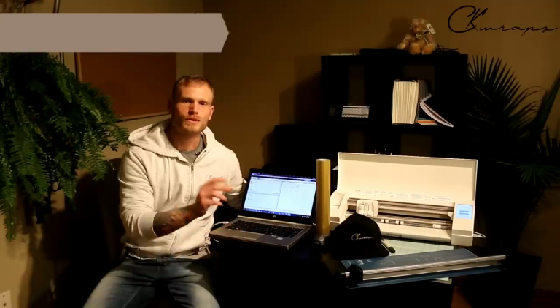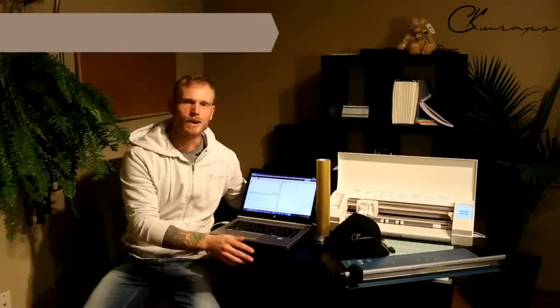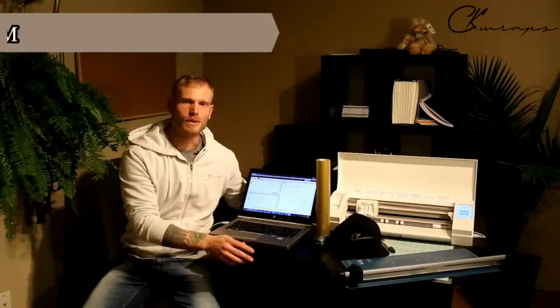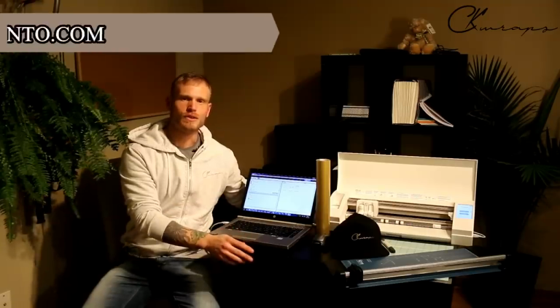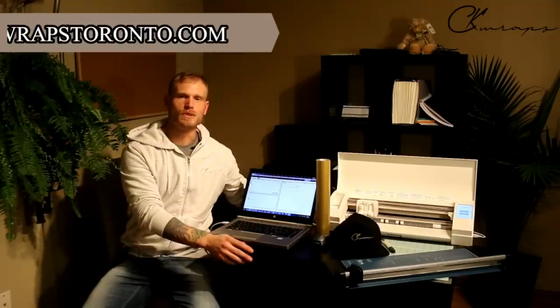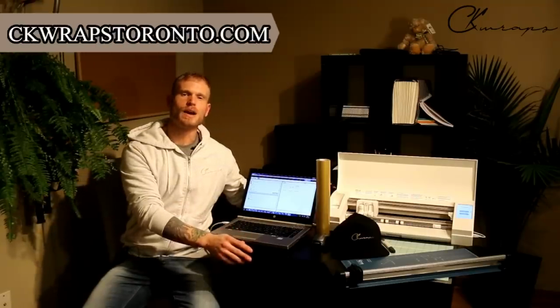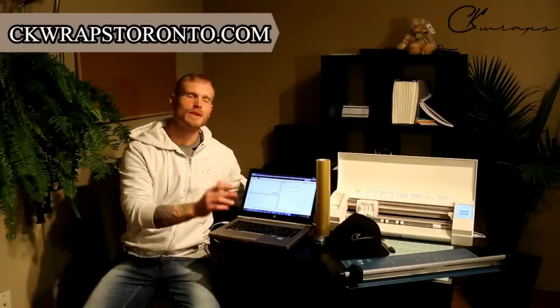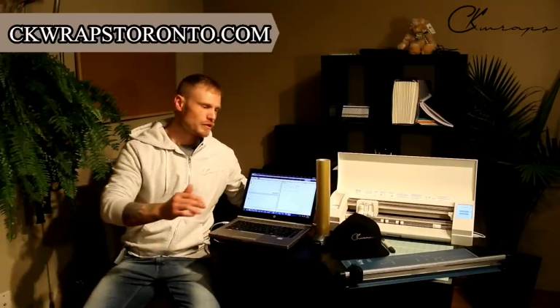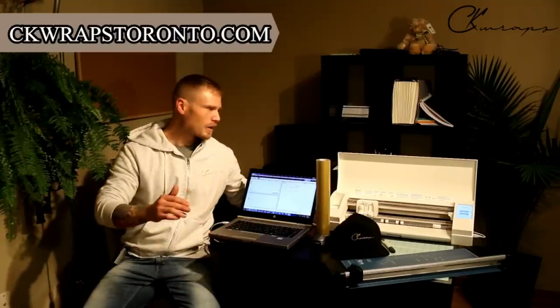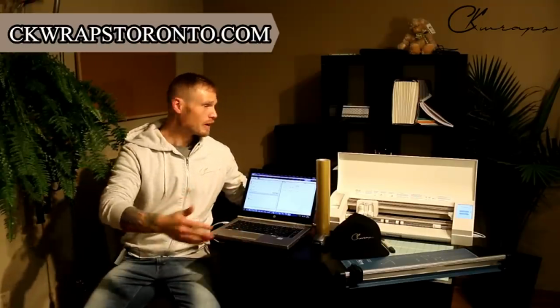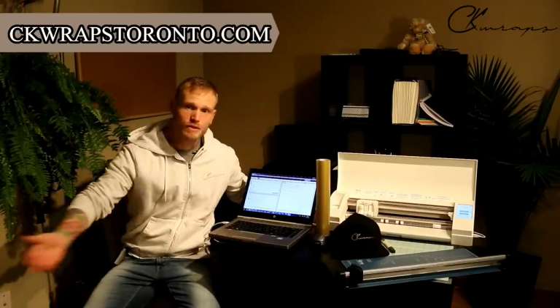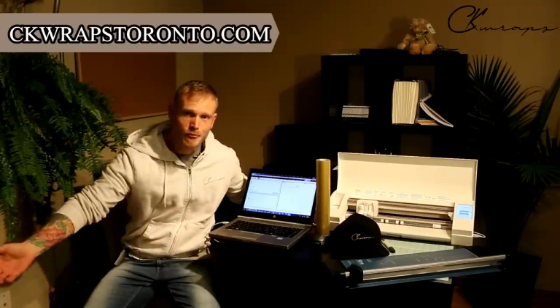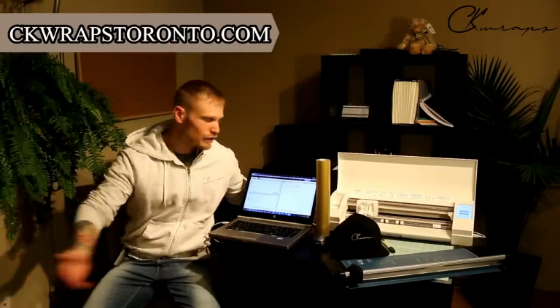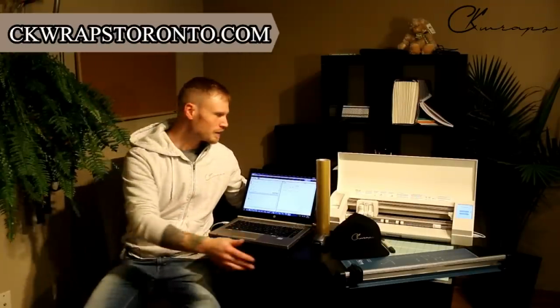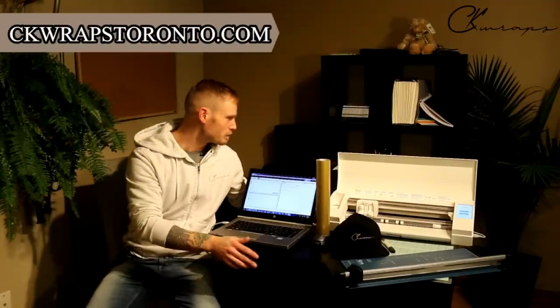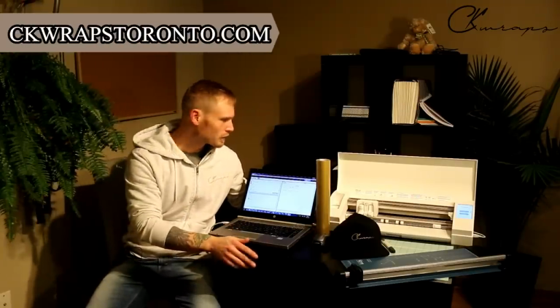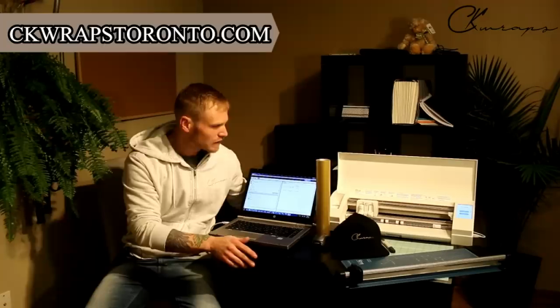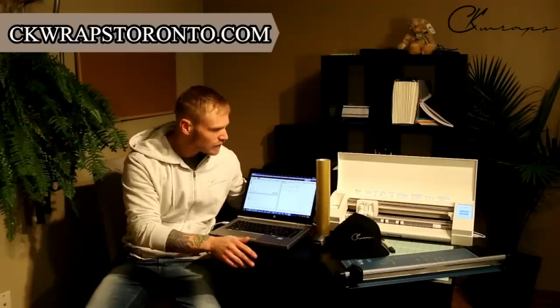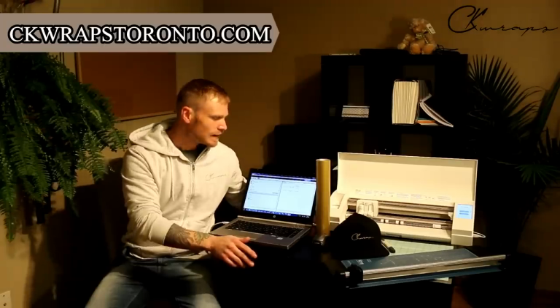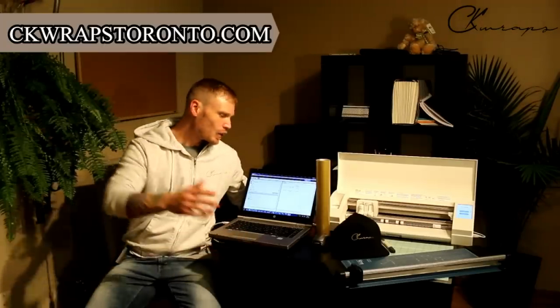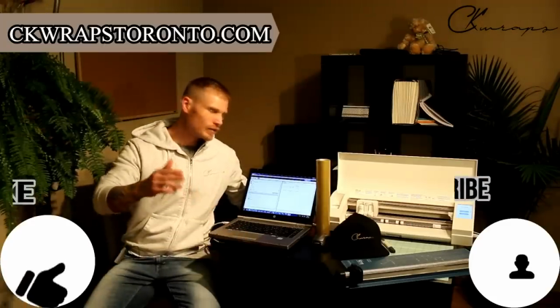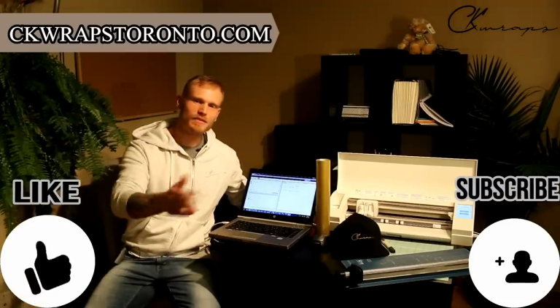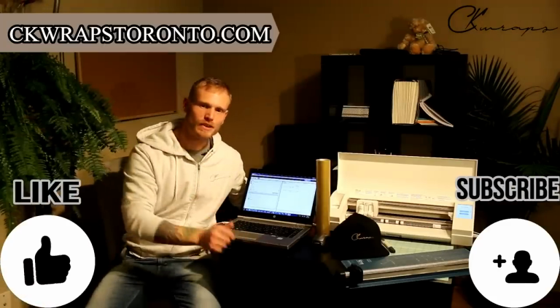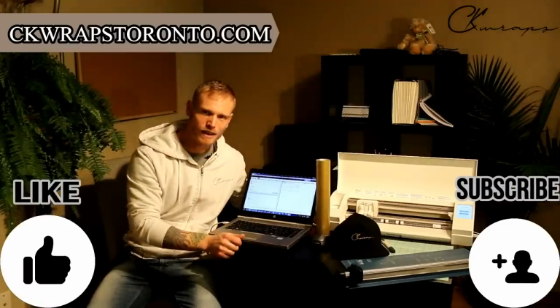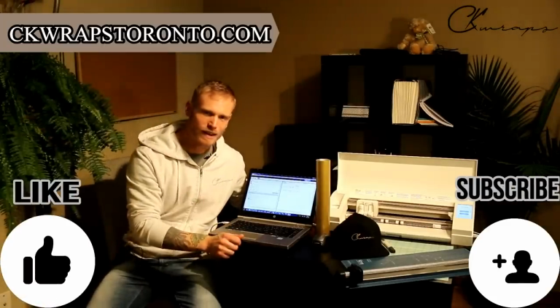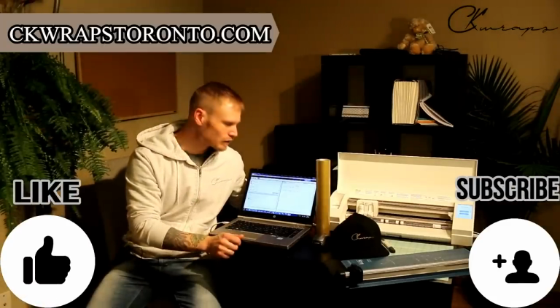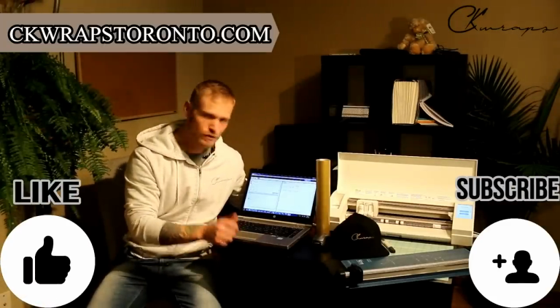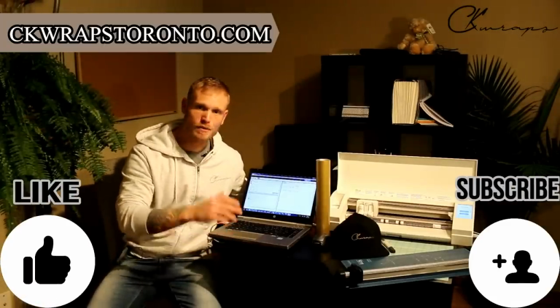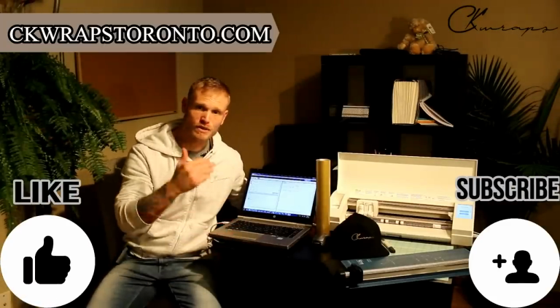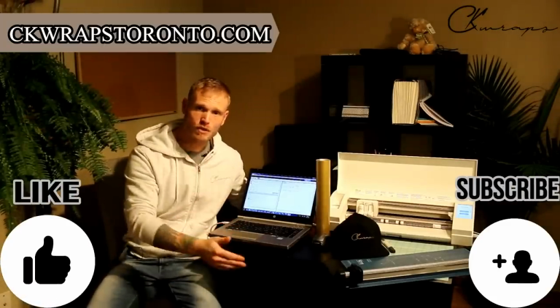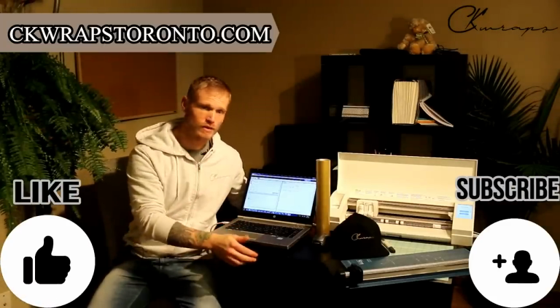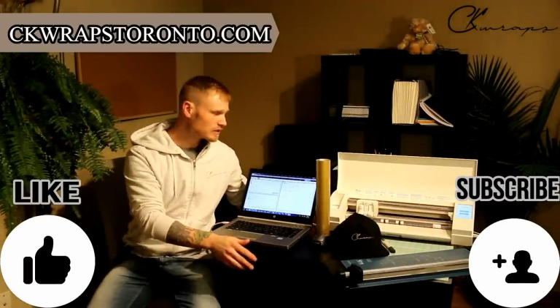What's going on everyone? Christian here from CK Wraps. Welcome to my office — this is where I get some paperwork and stuff done. Don't forget to give this video a like and subscribe if you want to see more videos like this.